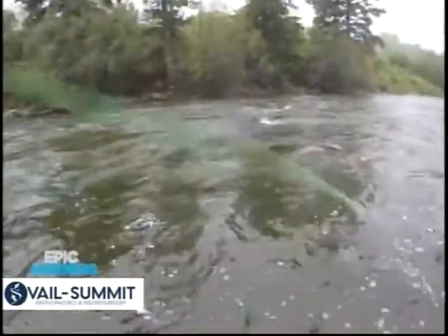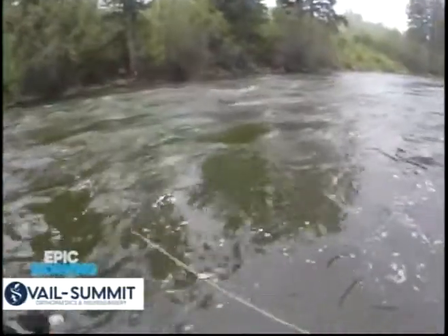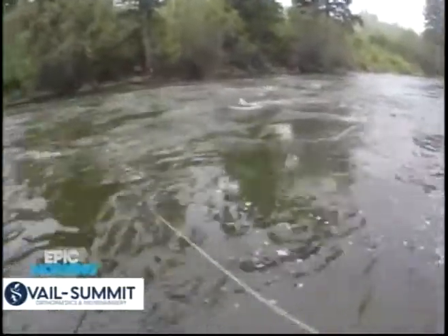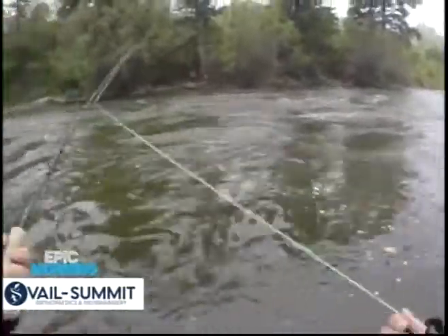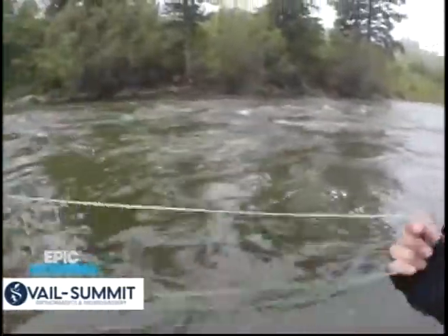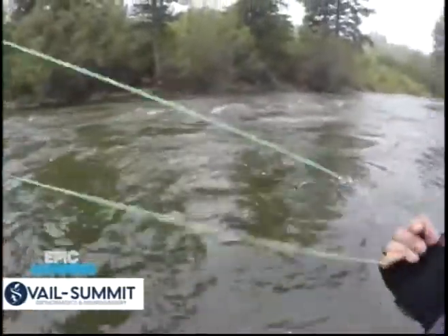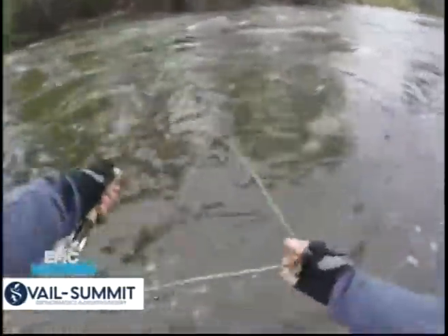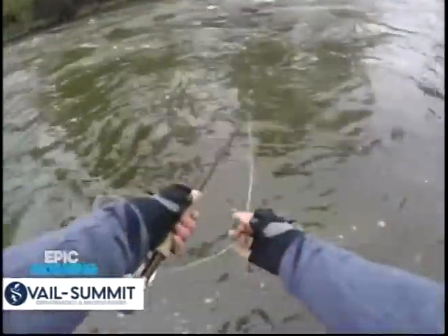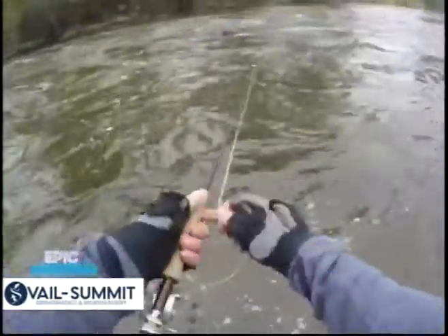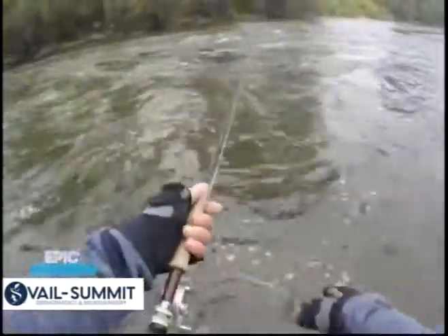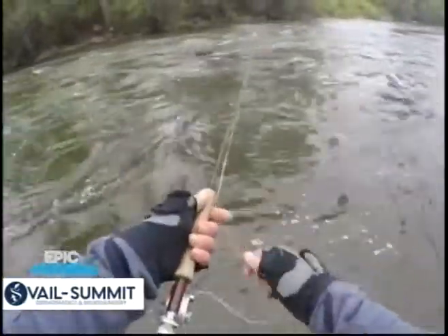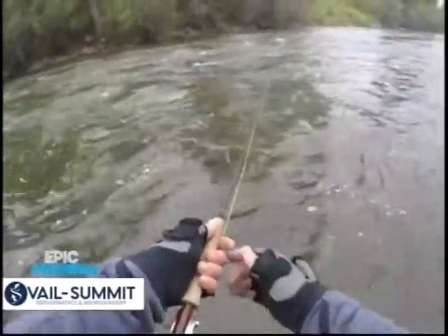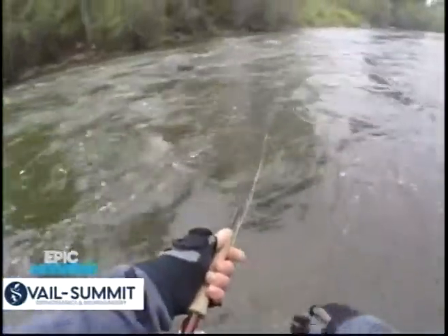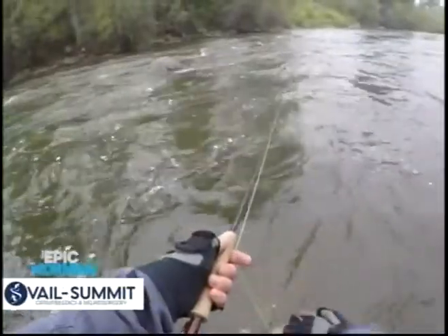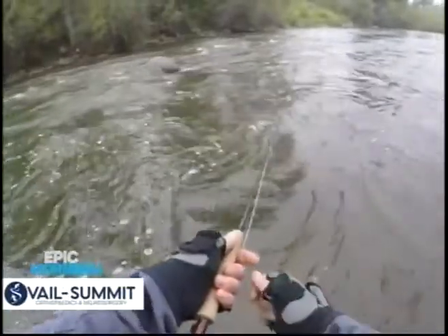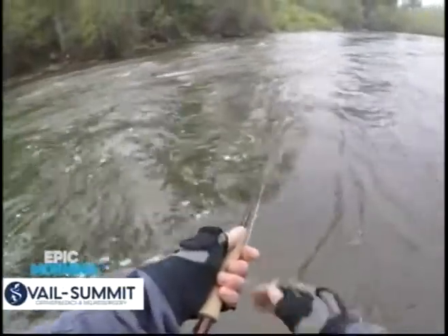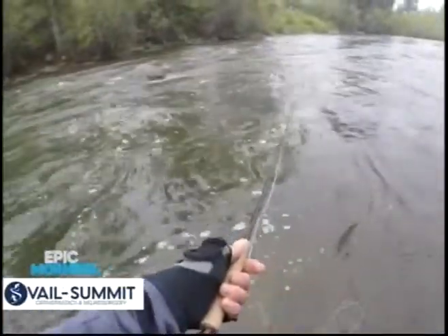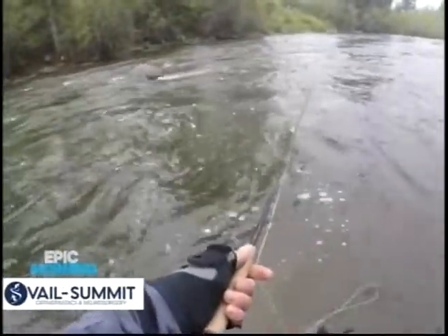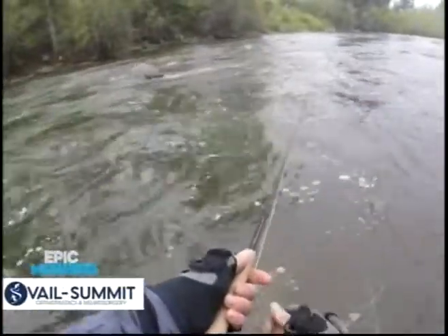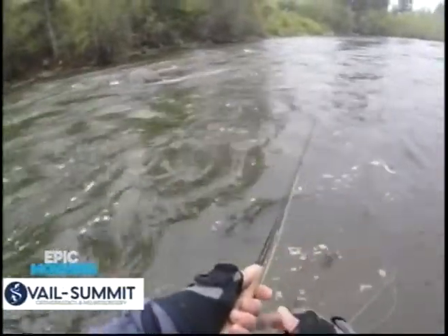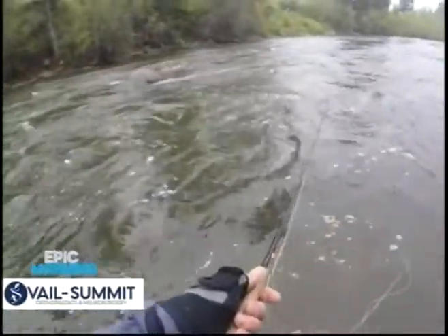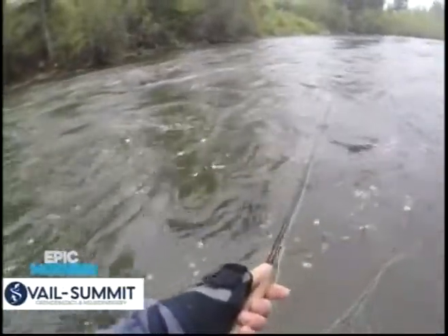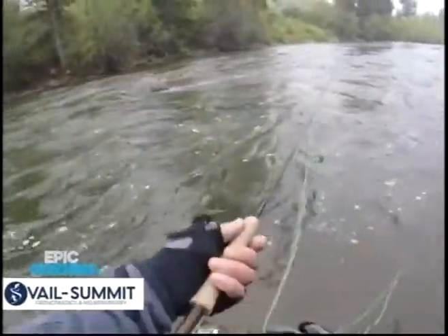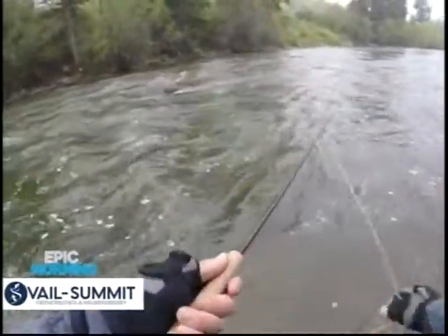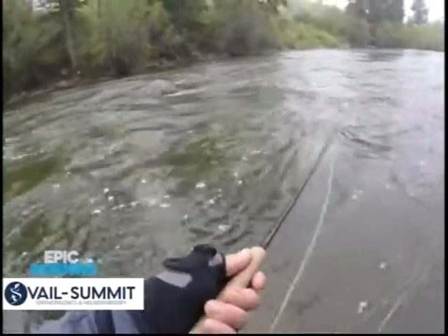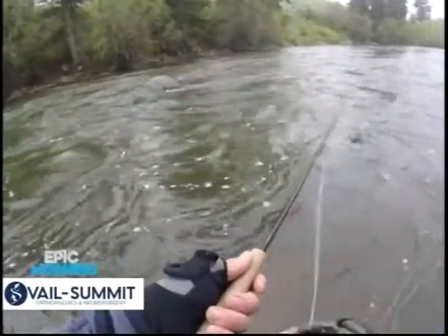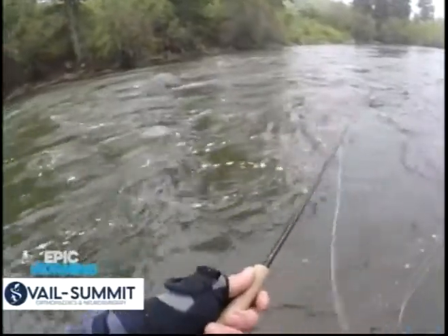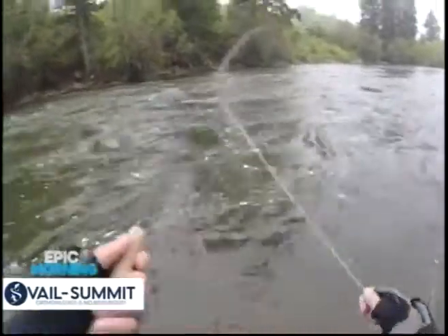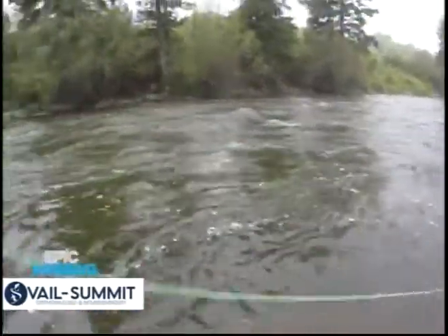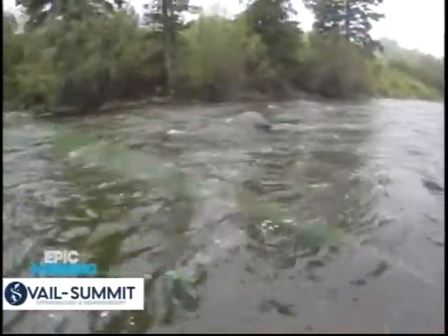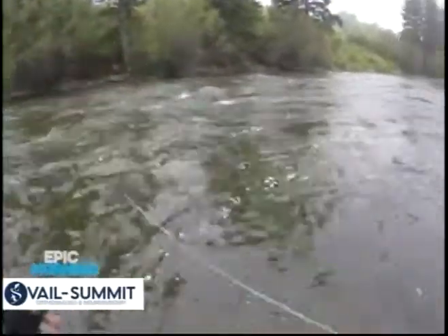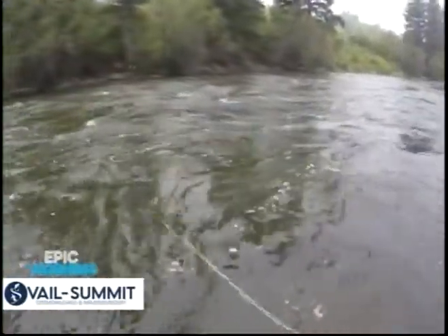Now because the water temperatures are cold, the action of a swimming fish is not going to be real active because of these cooler temperatures. As the water temperatures warm up, you're going to find the fishing to be more active and the fish to be more active.